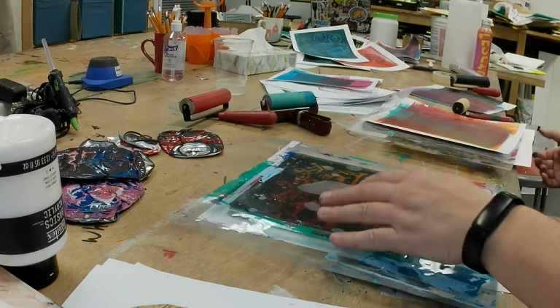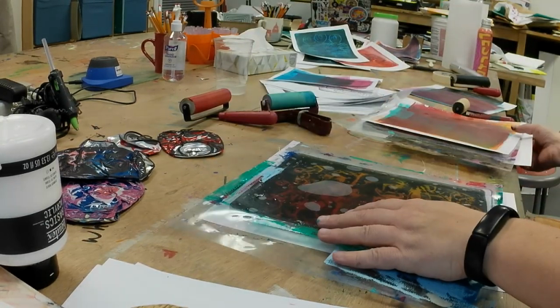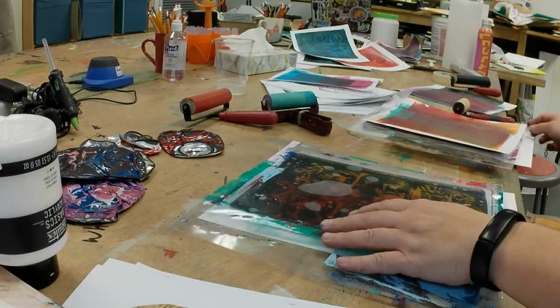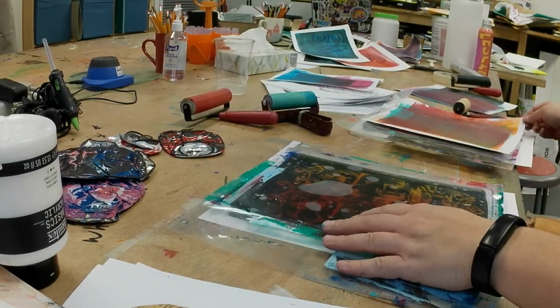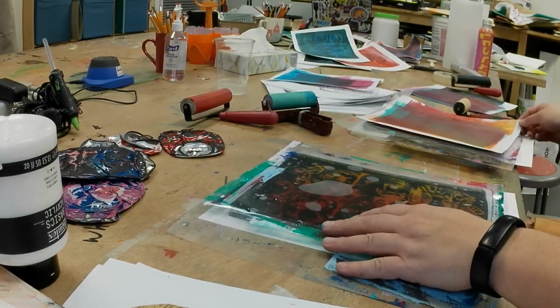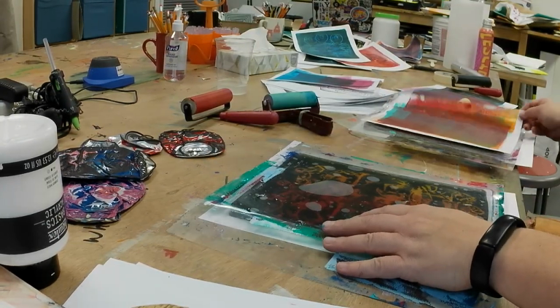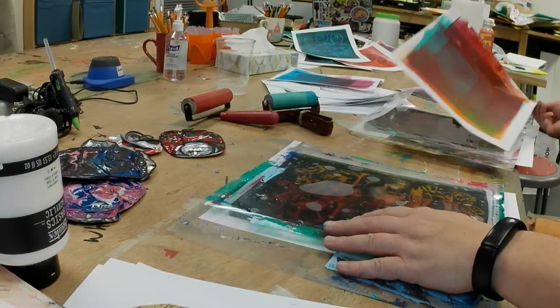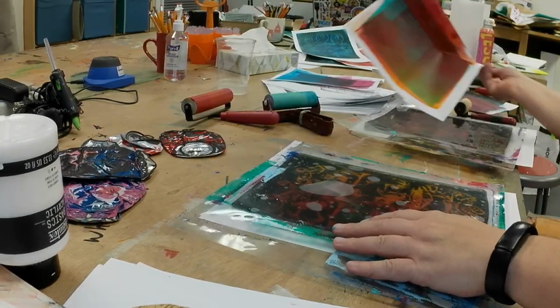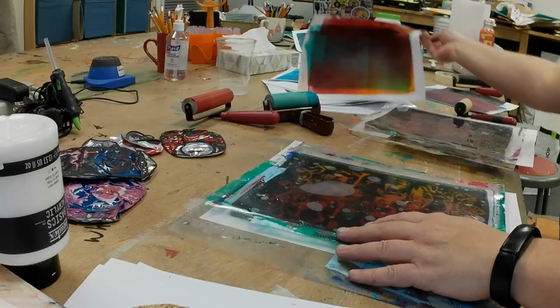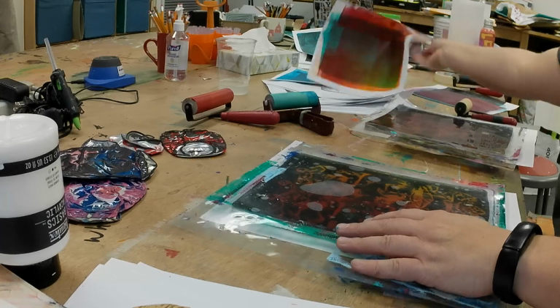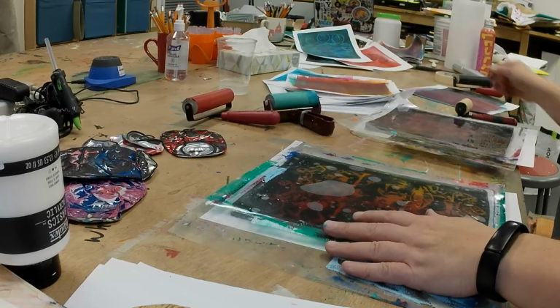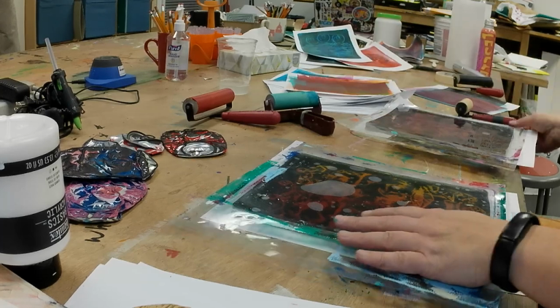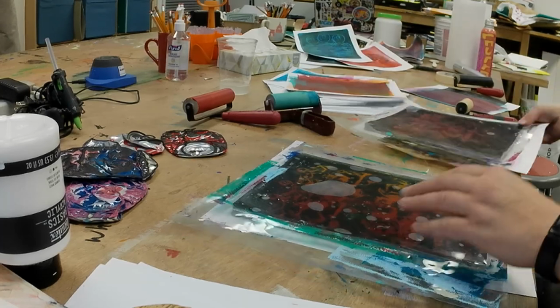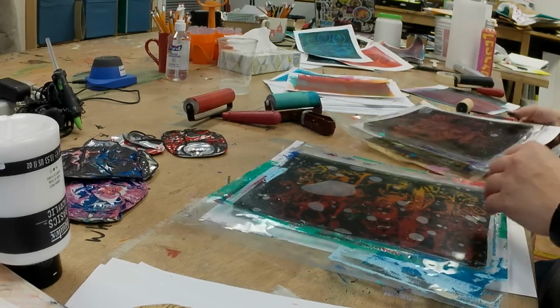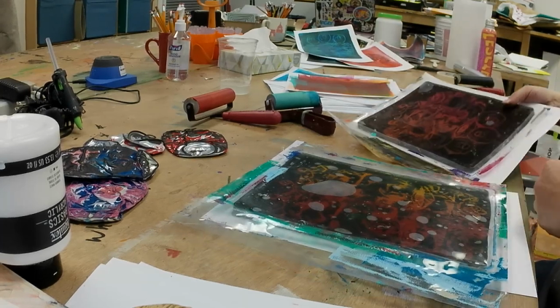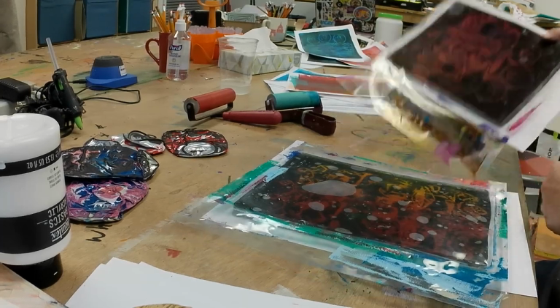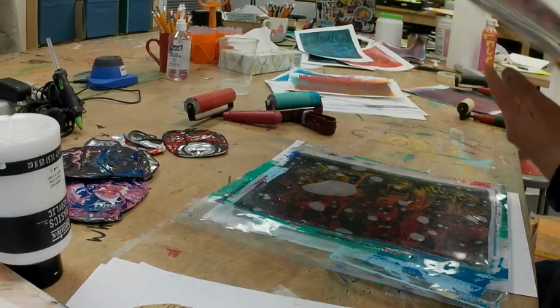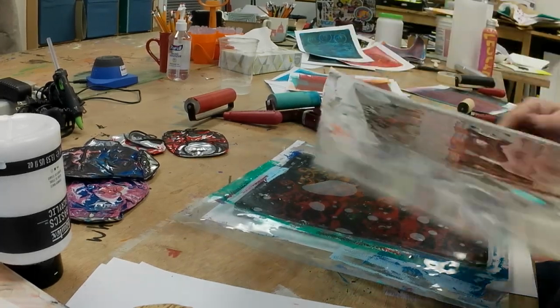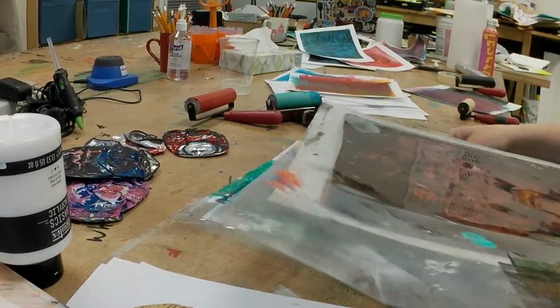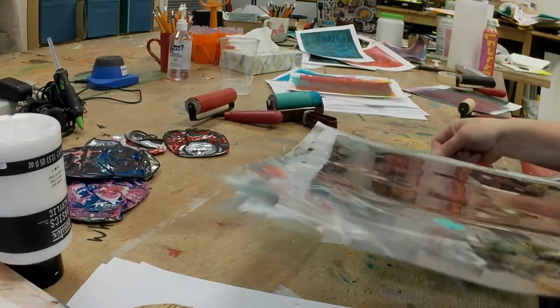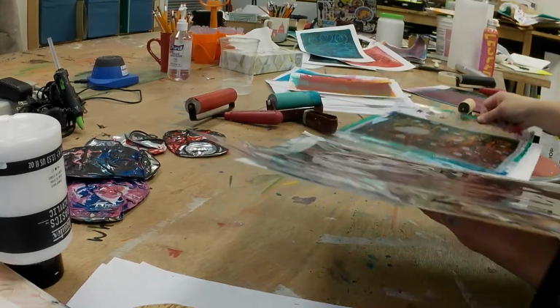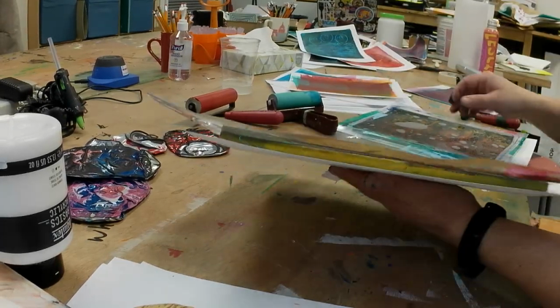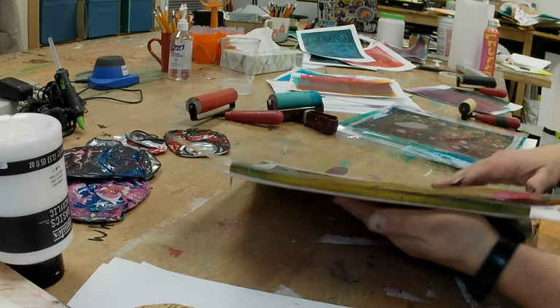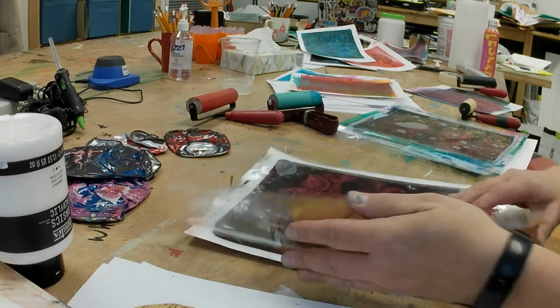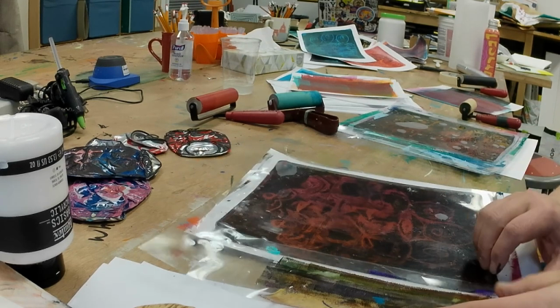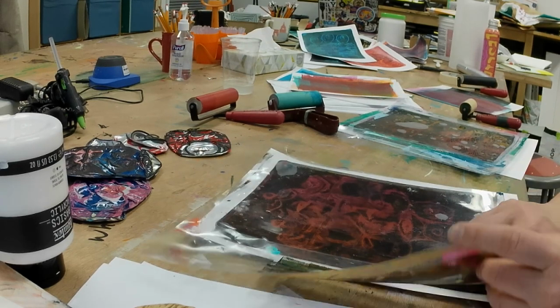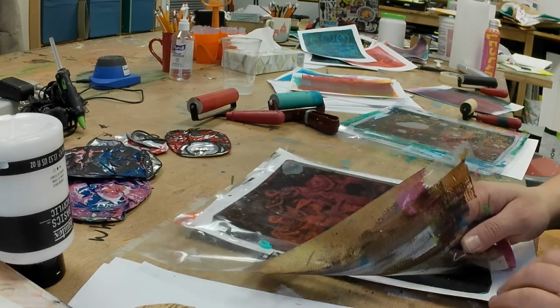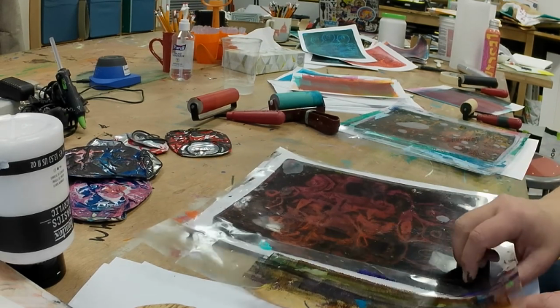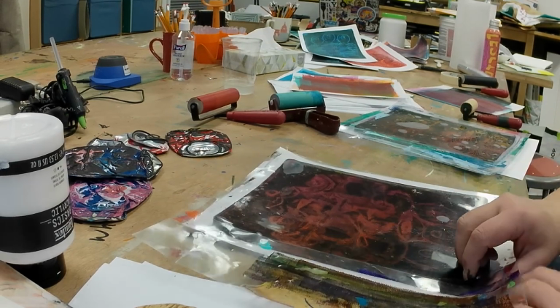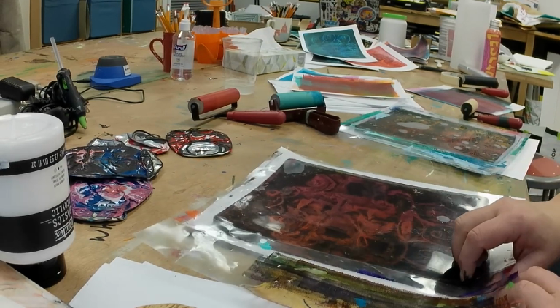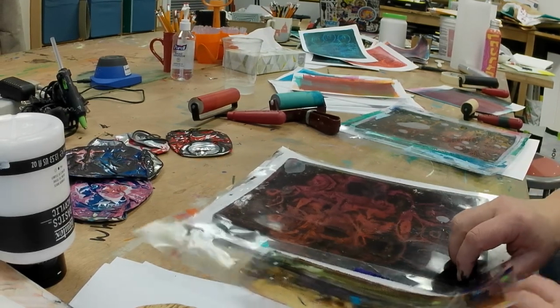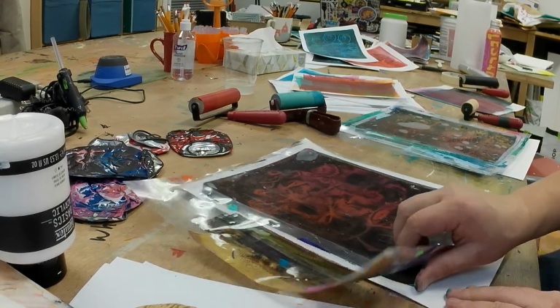You could also just leave the original sheet of acetate that the gel plates arrive on on the back of your gel plate and that'll work too.